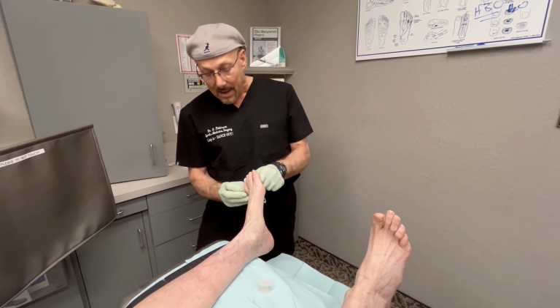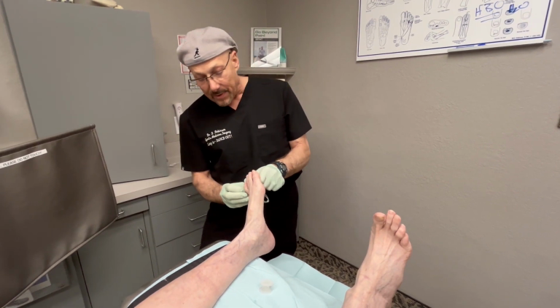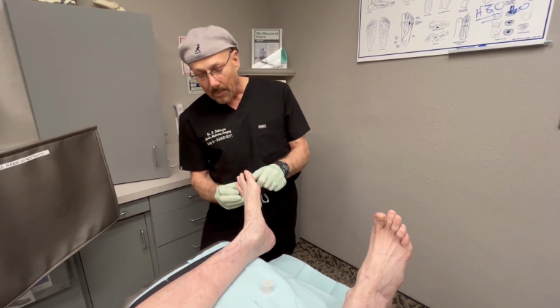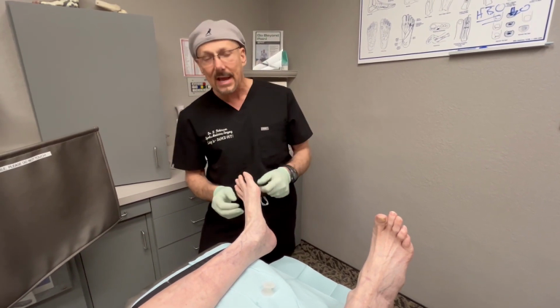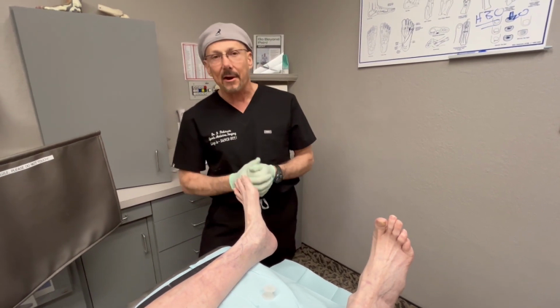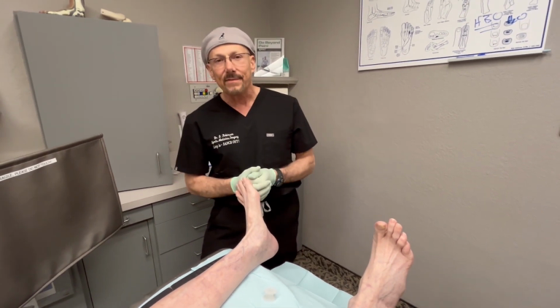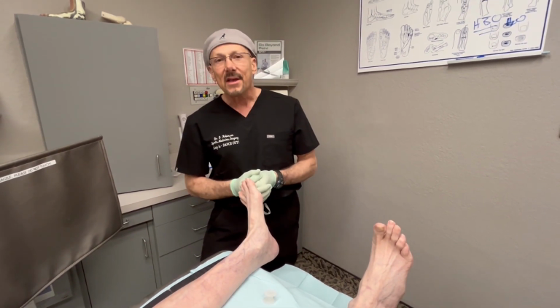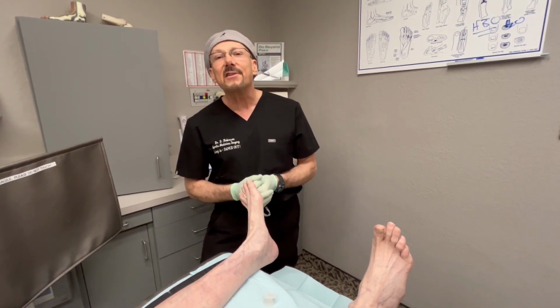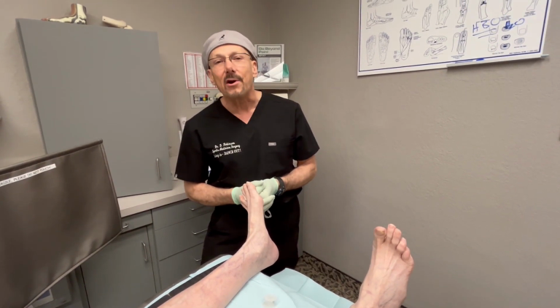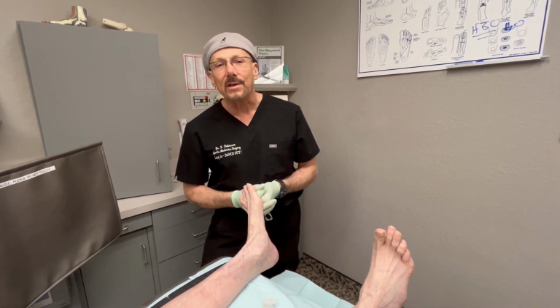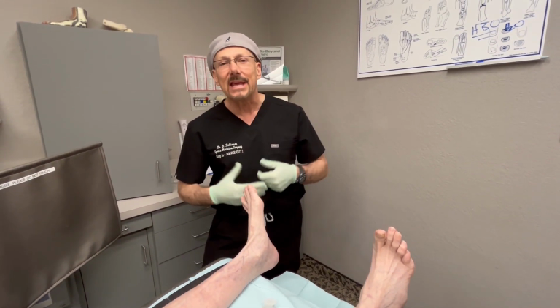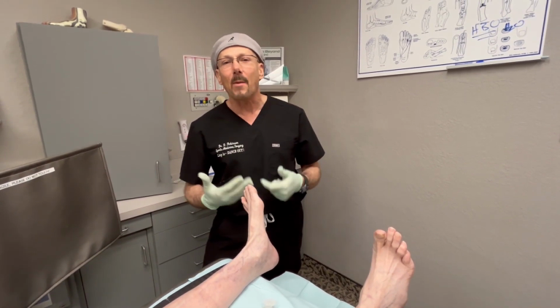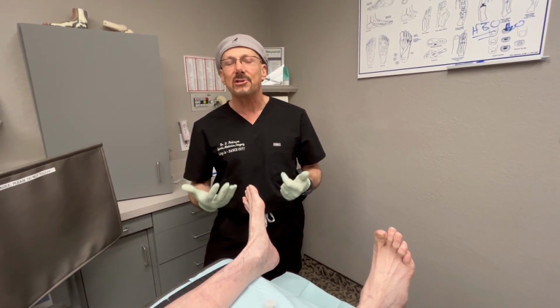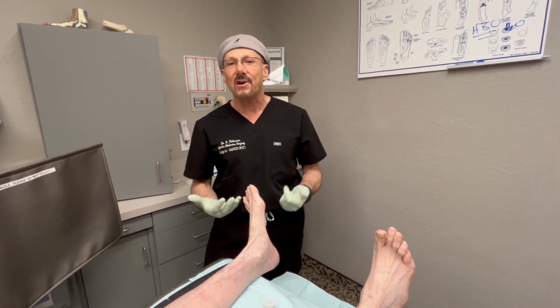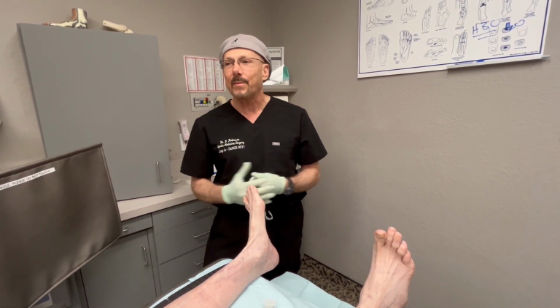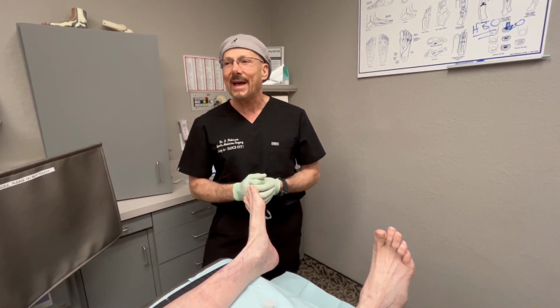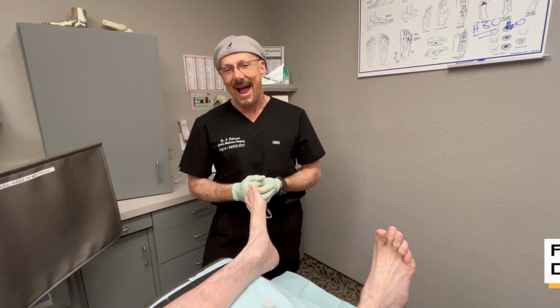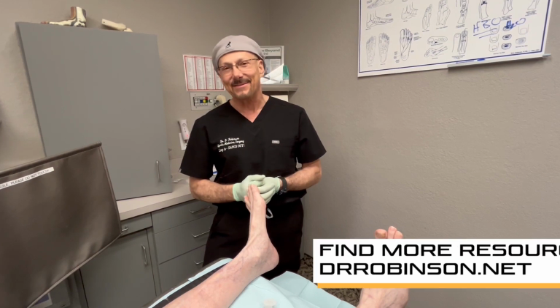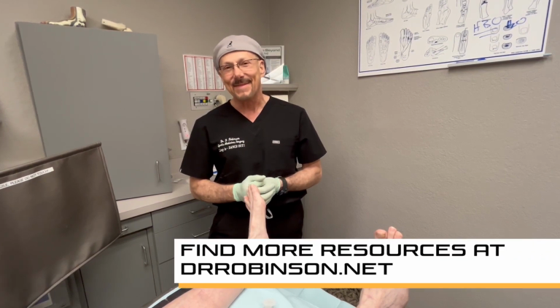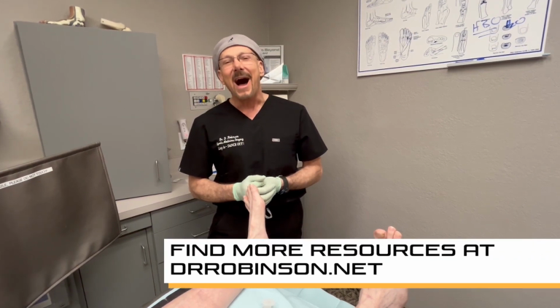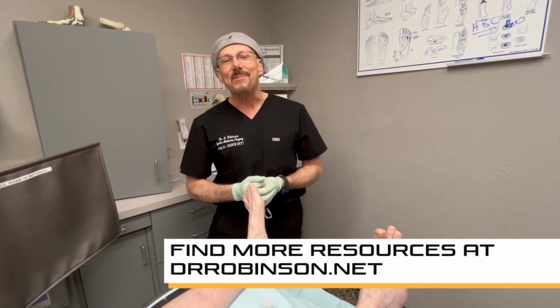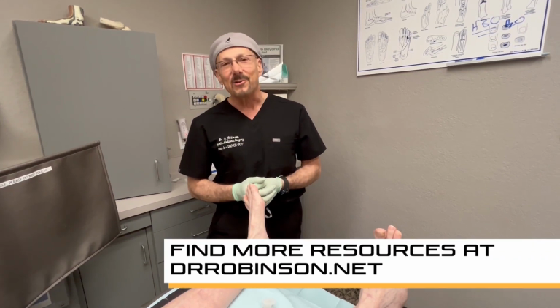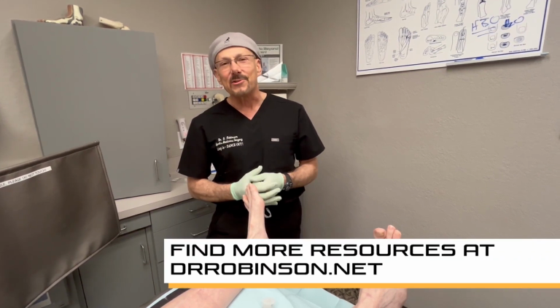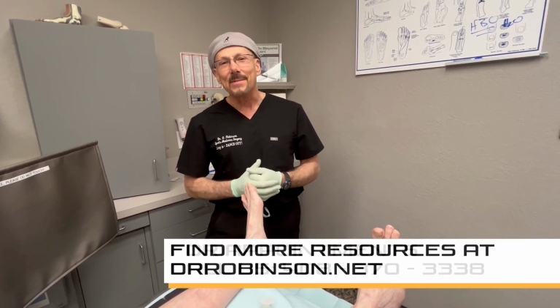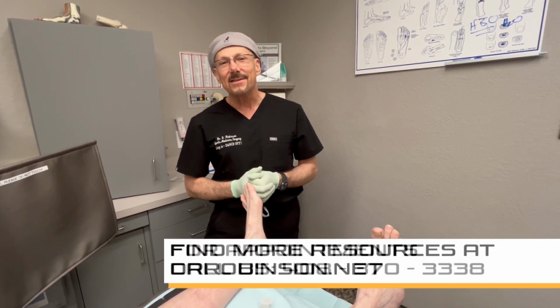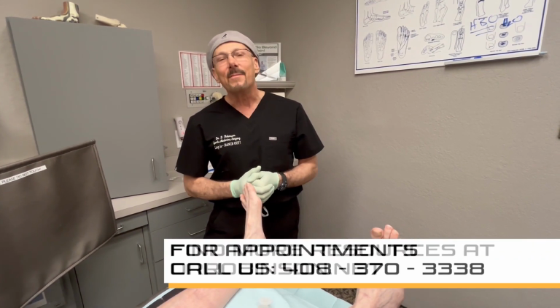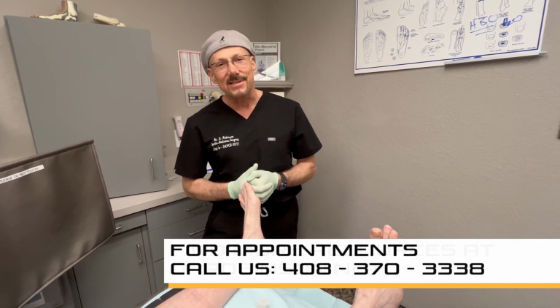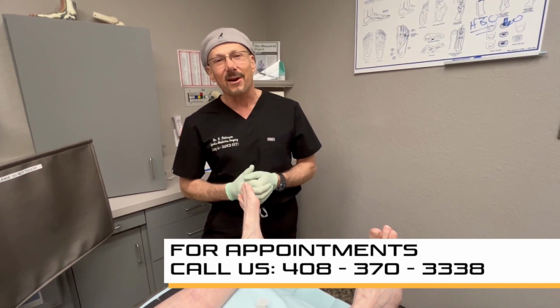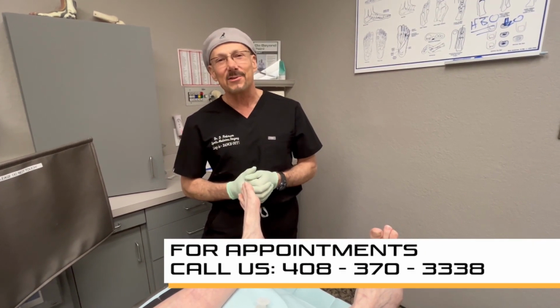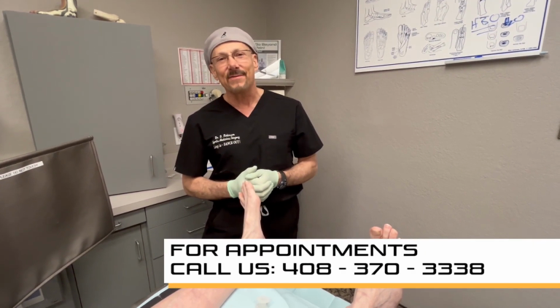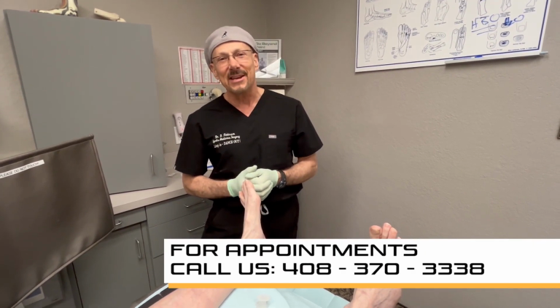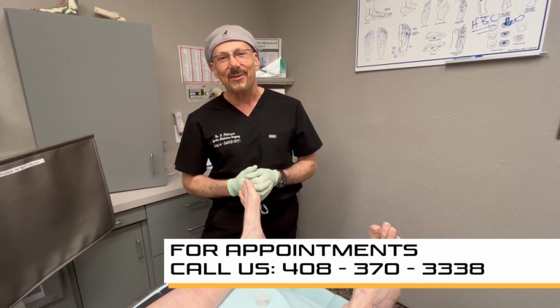That's how we take care of kissing corns and keep our patients comfortable and active. I'm Dr. Douglas Robinson. Please take care of yourself and each other.